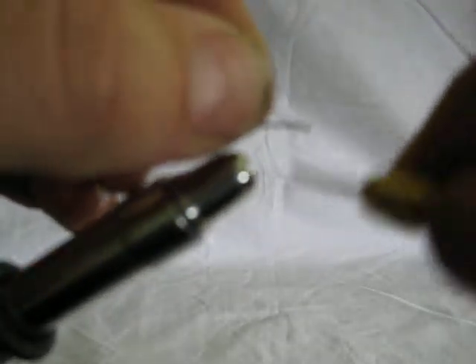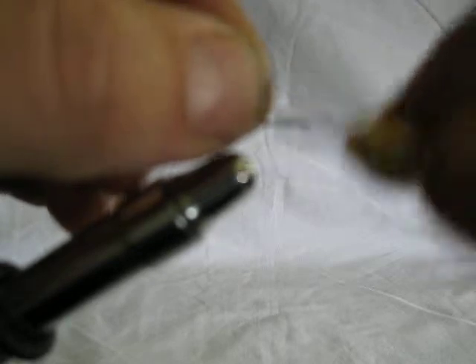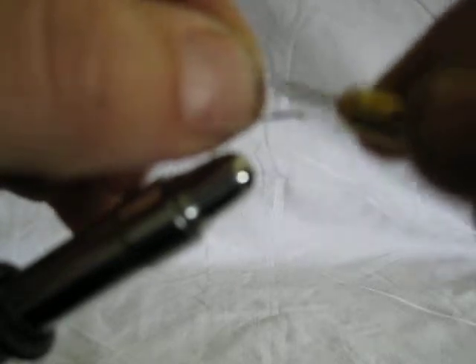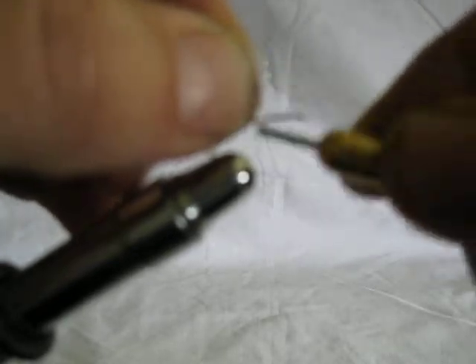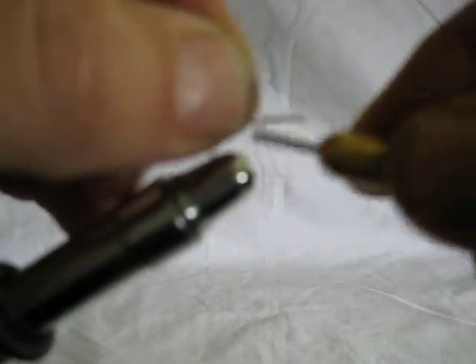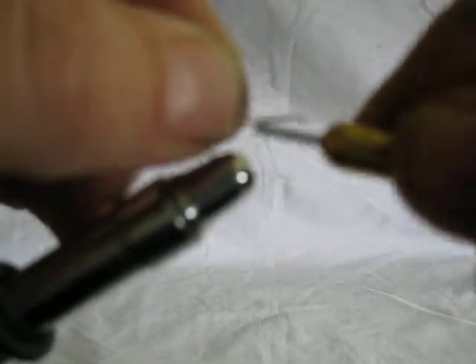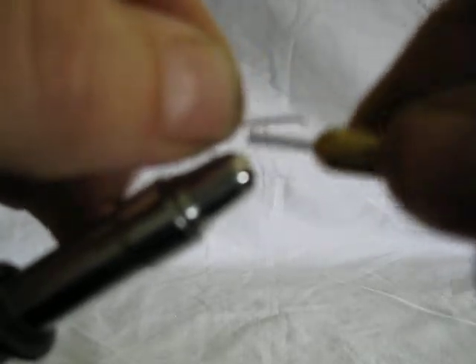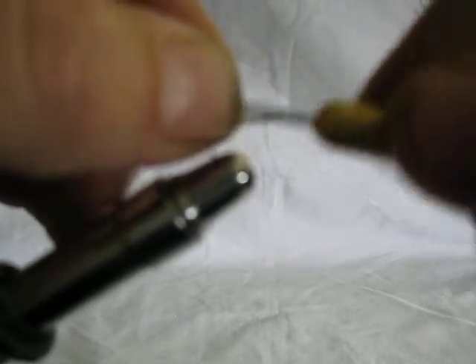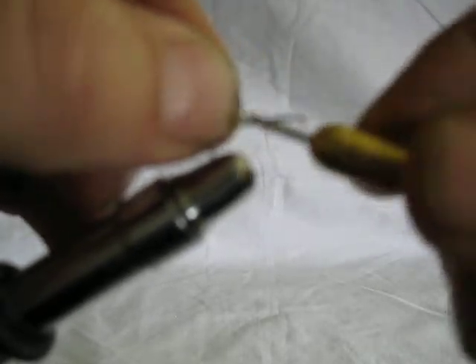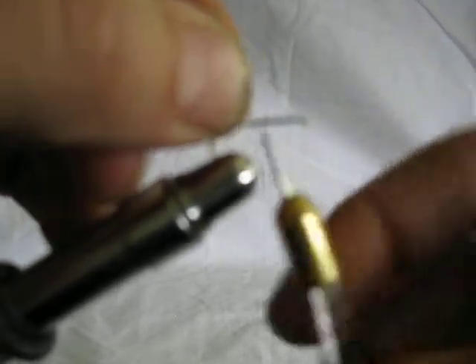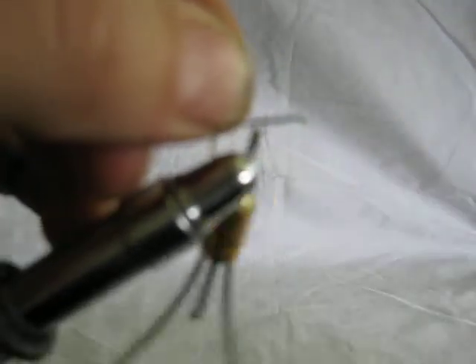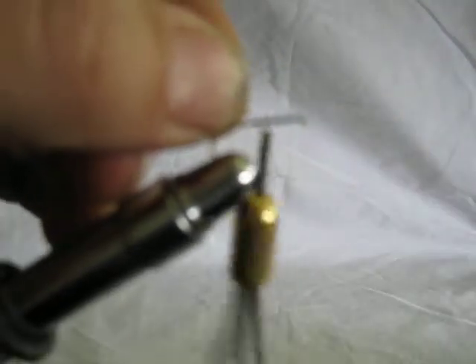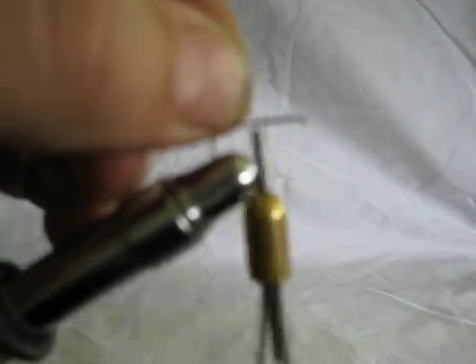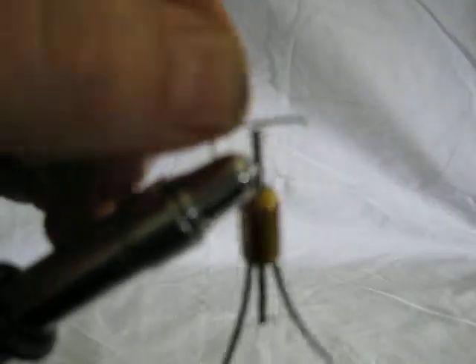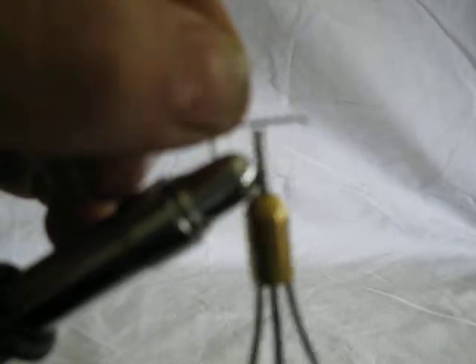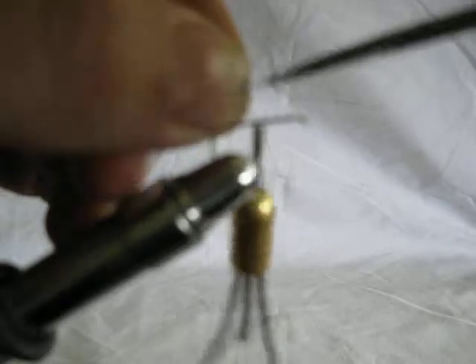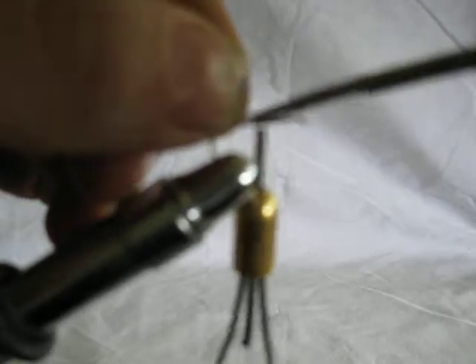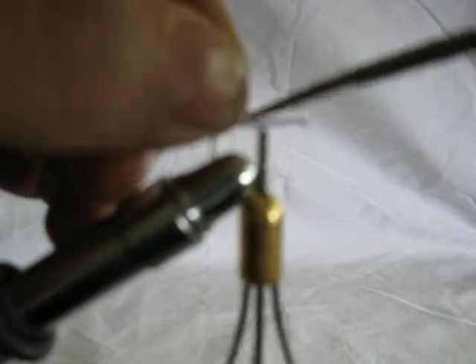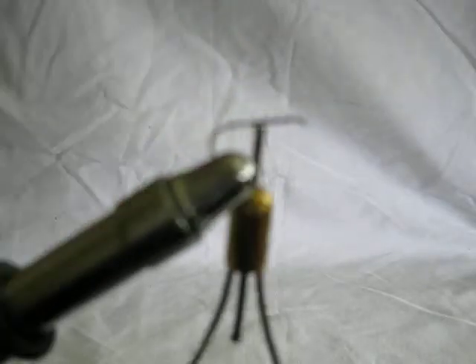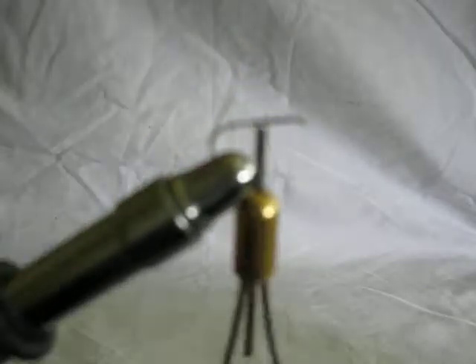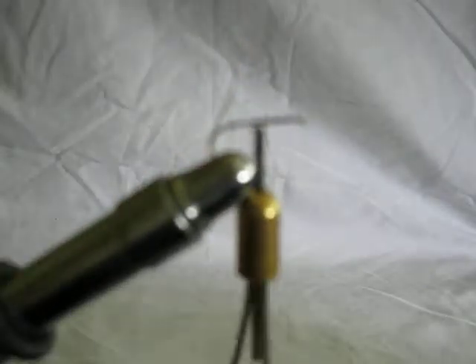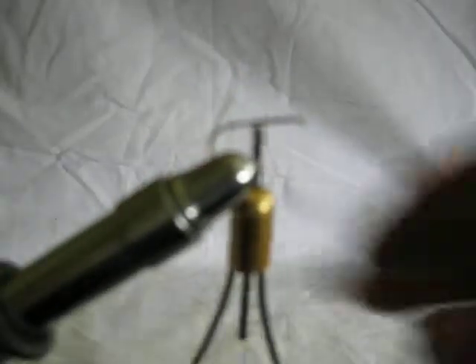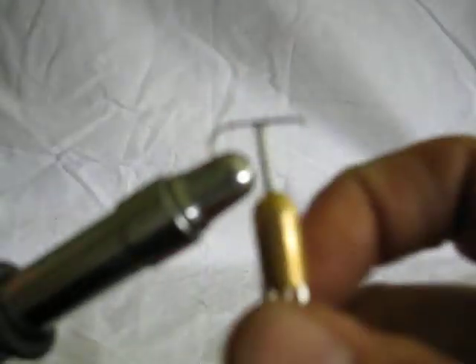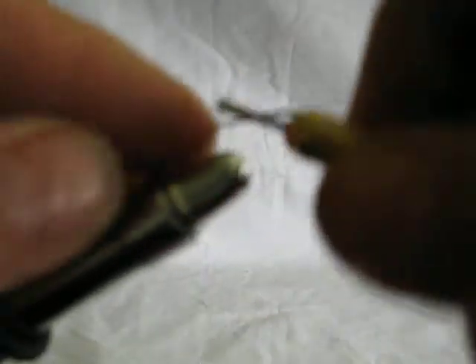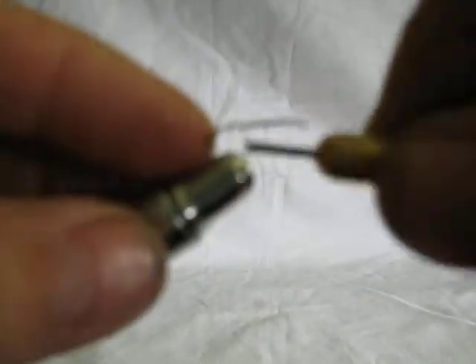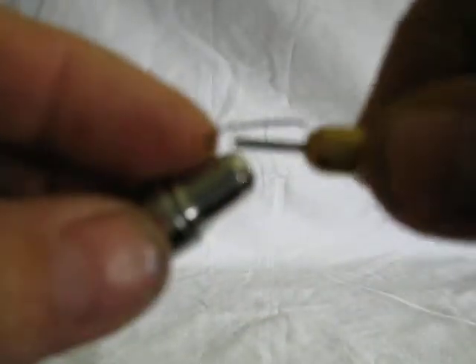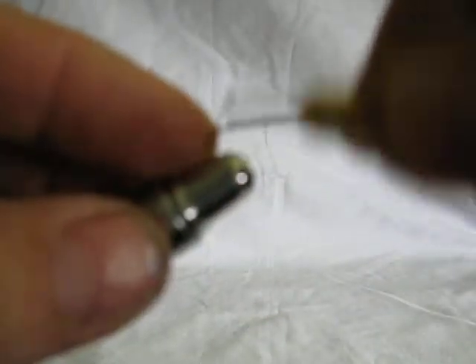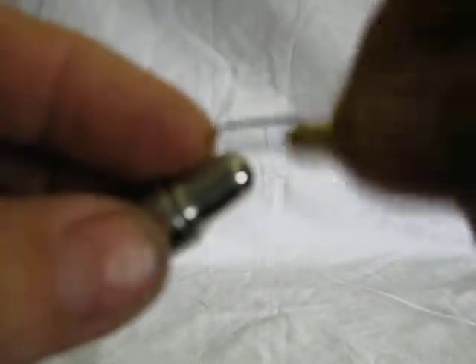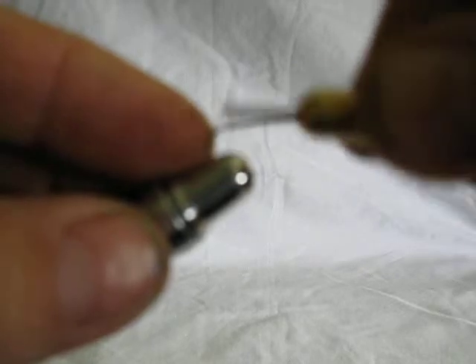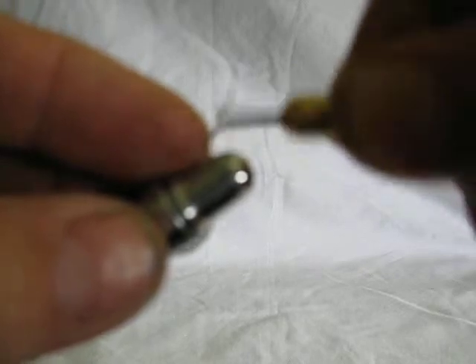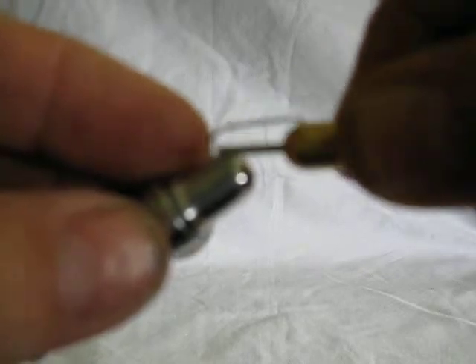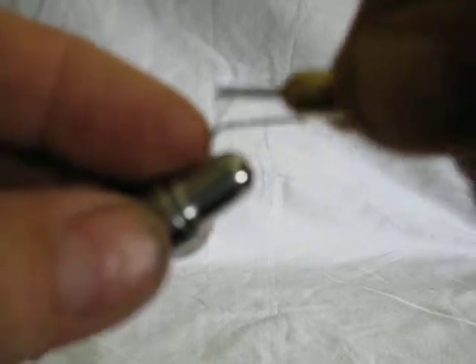Start by starting a thread, run it all the way back to the bend of the shank.